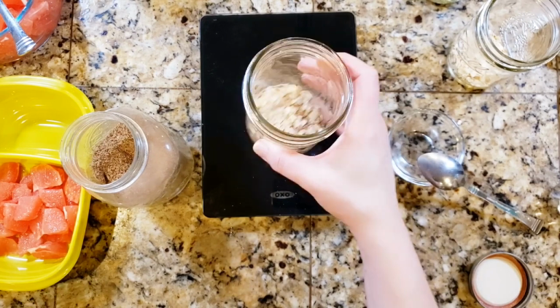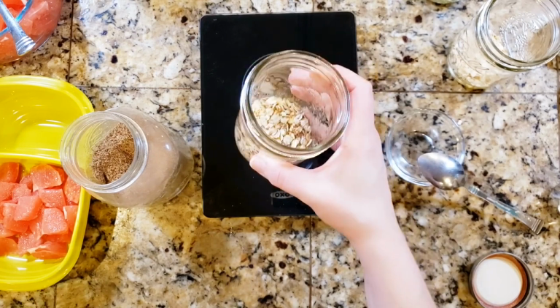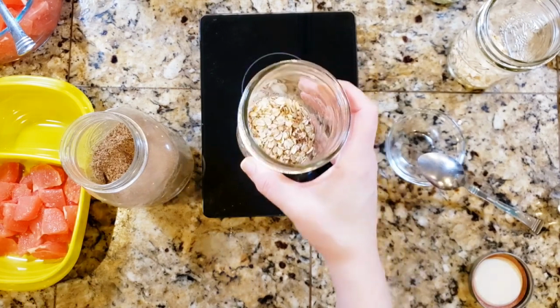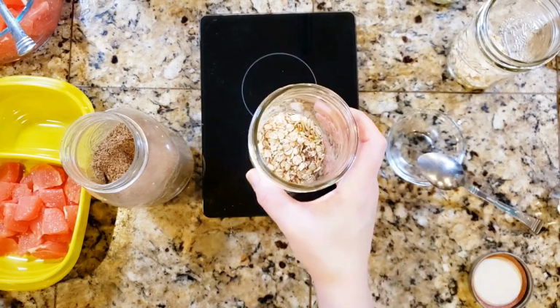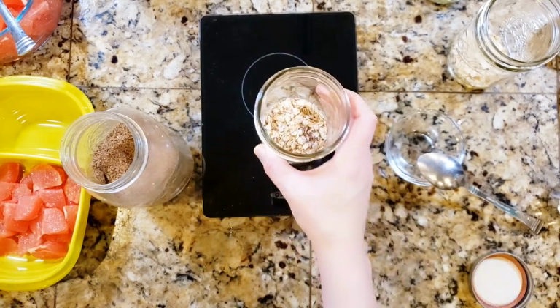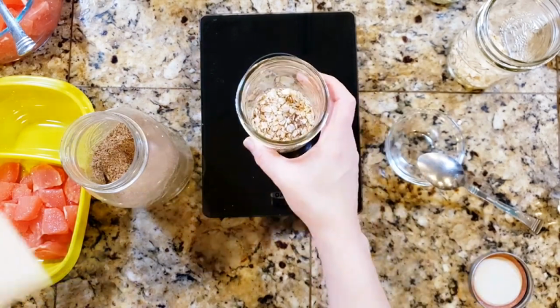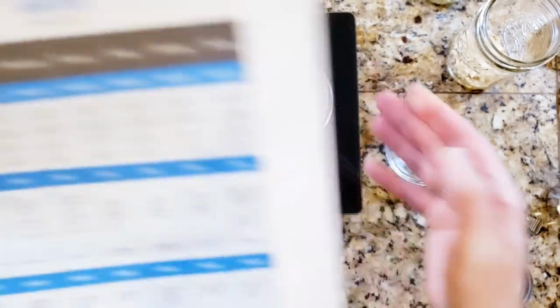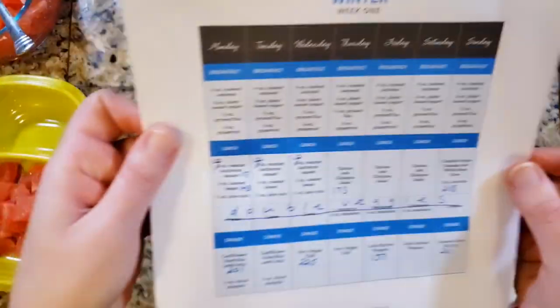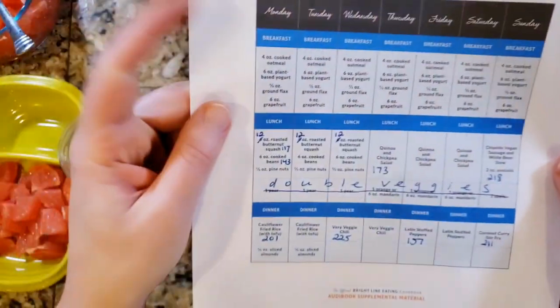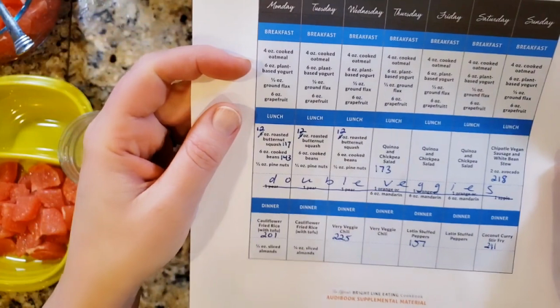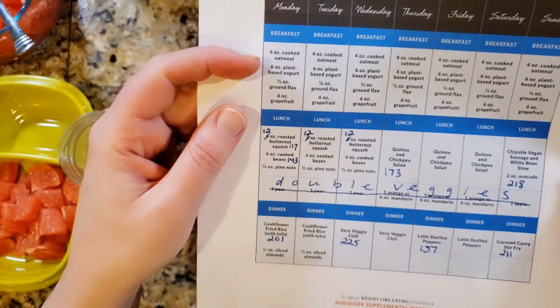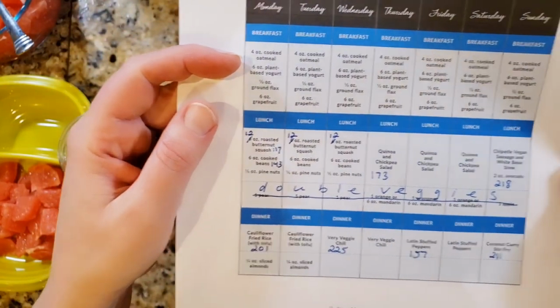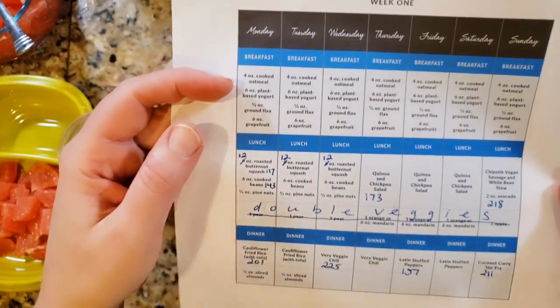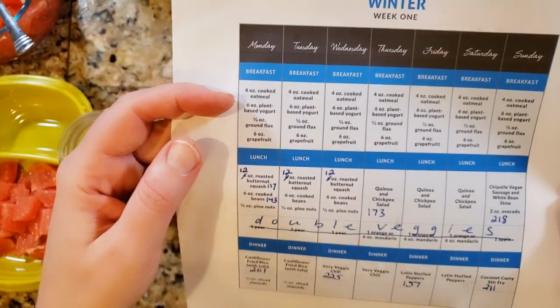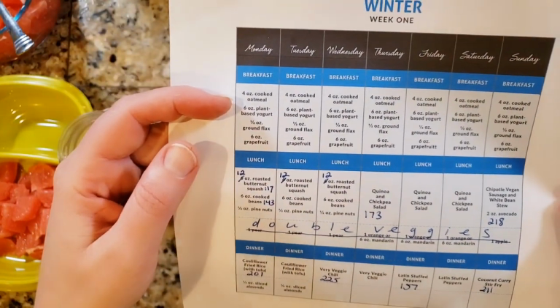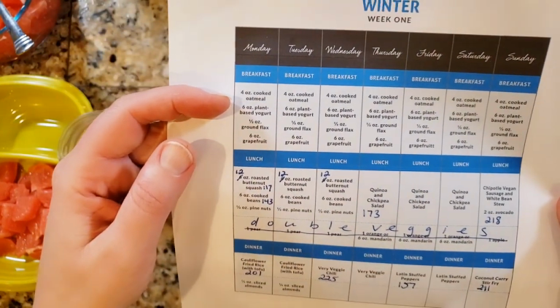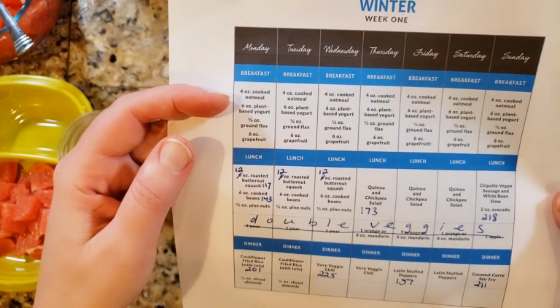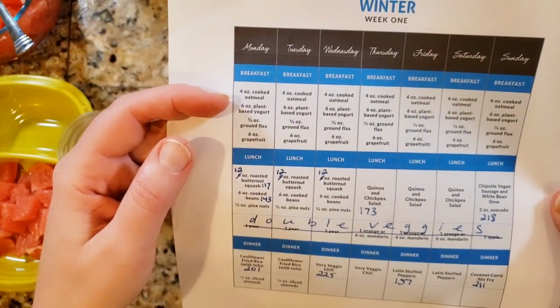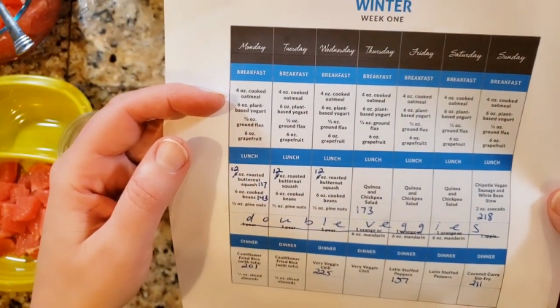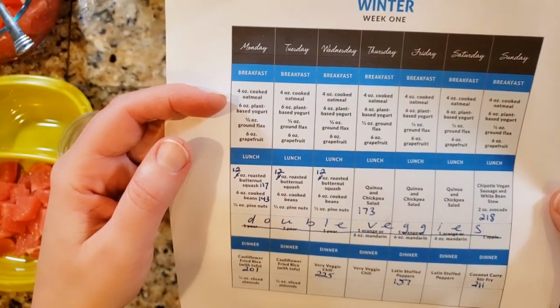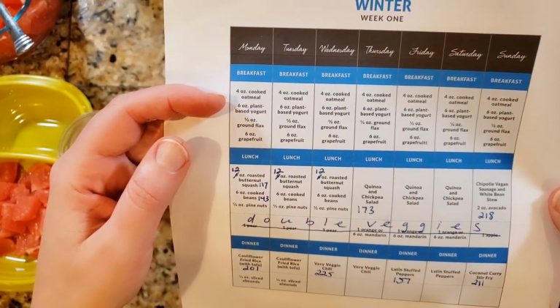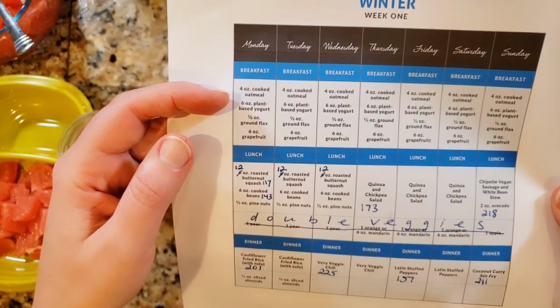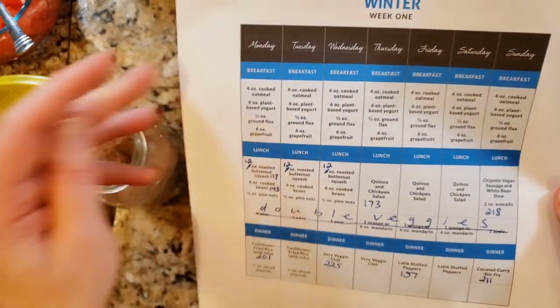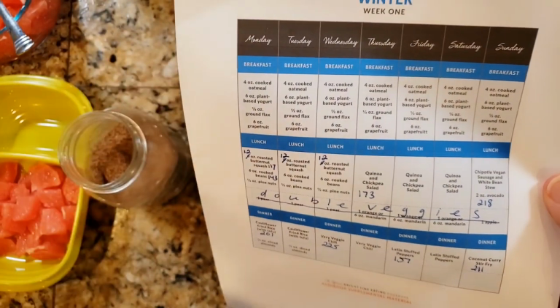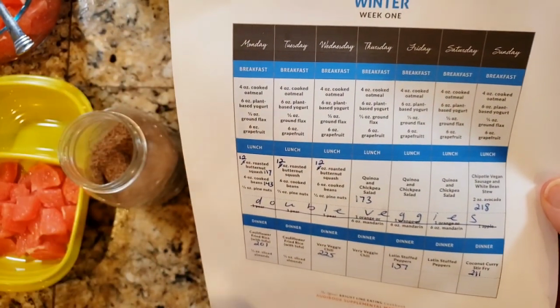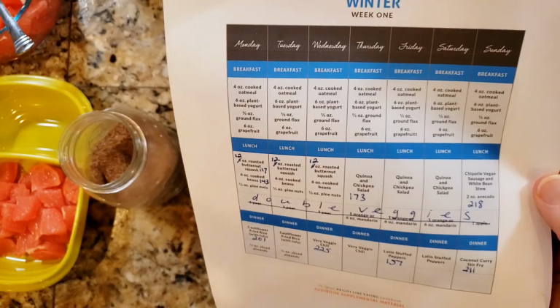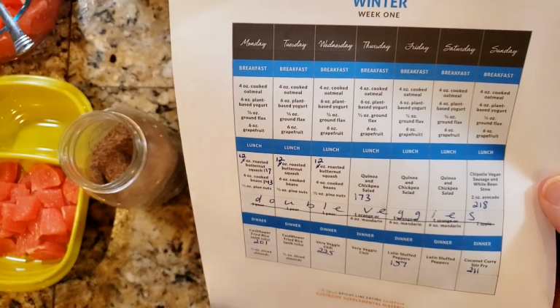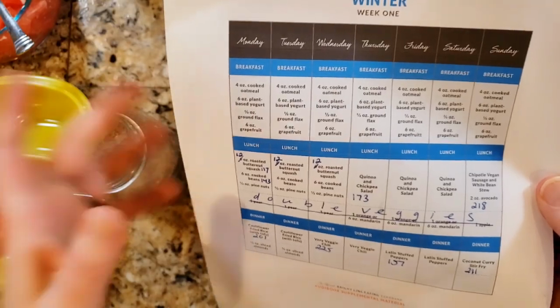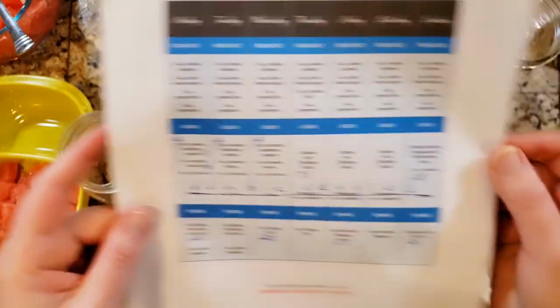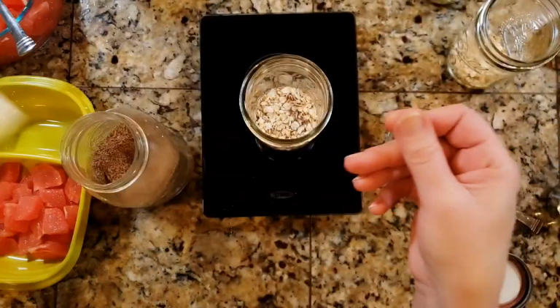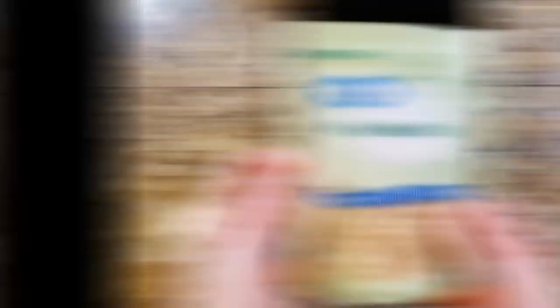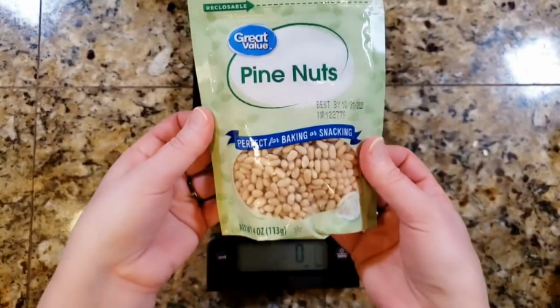Actually, the recipe says four ounces cooked oatmeal, so we're going to cook it after all. Okay, we're going to cook it.